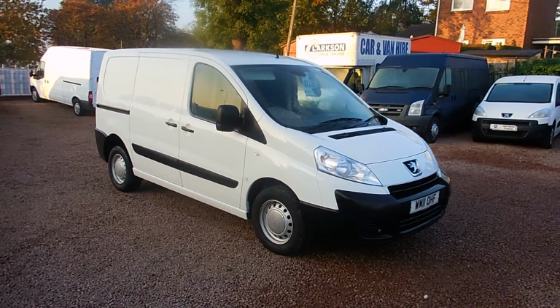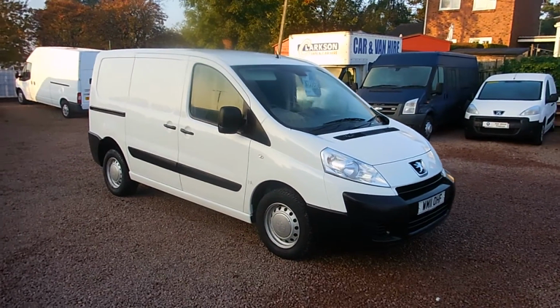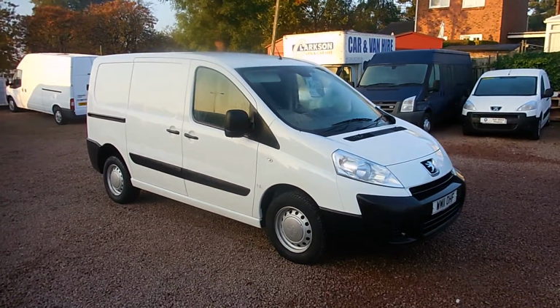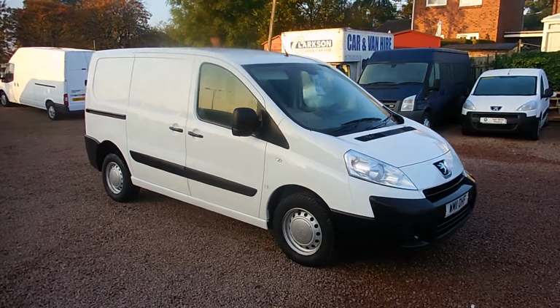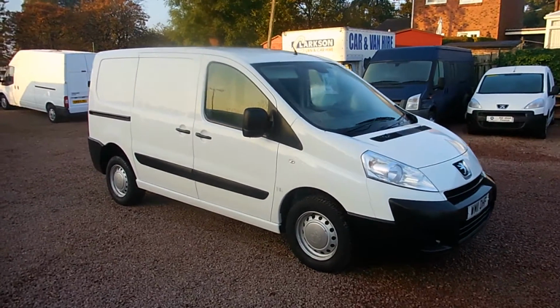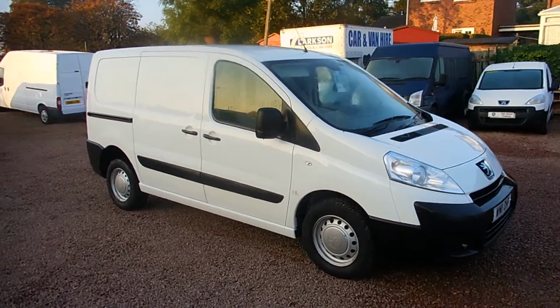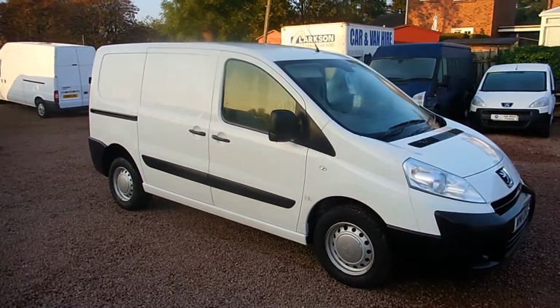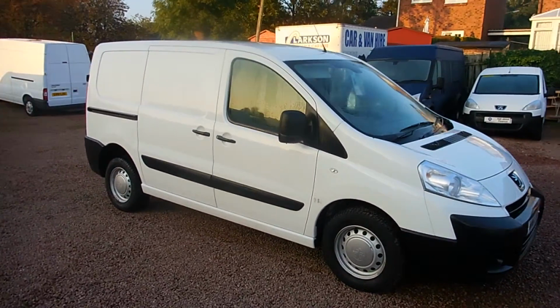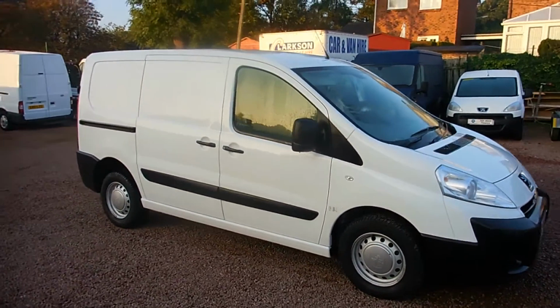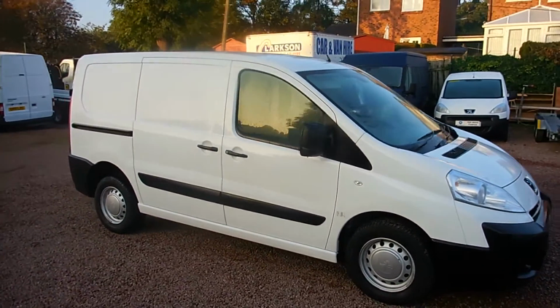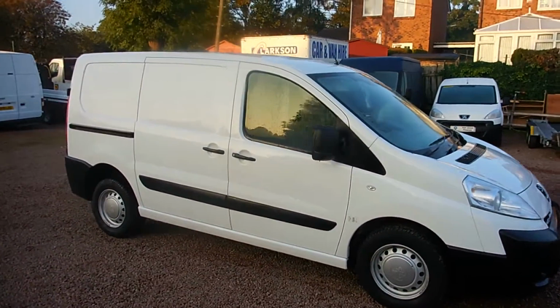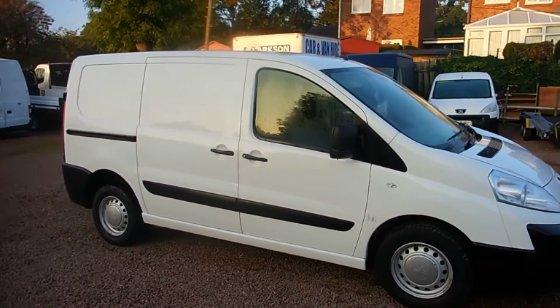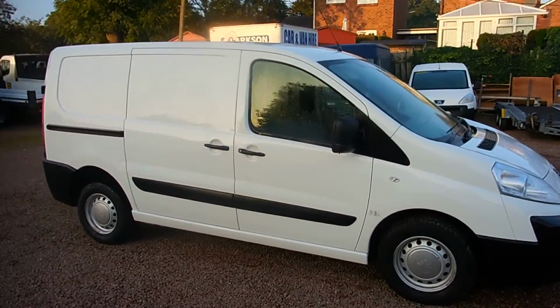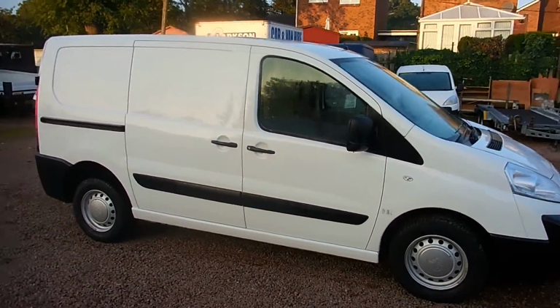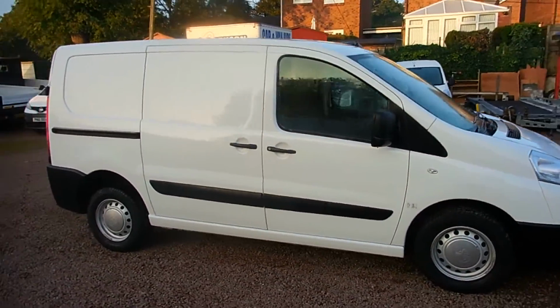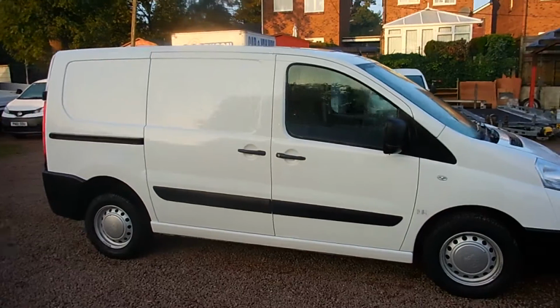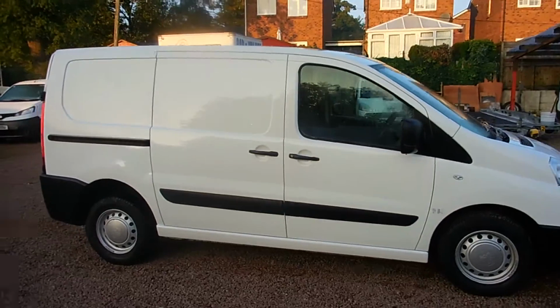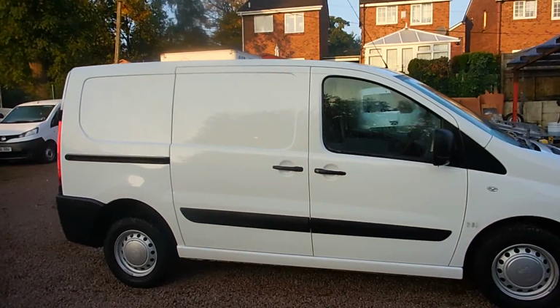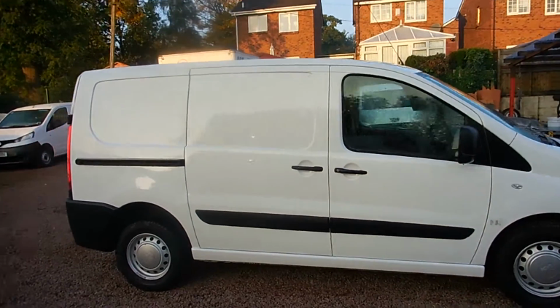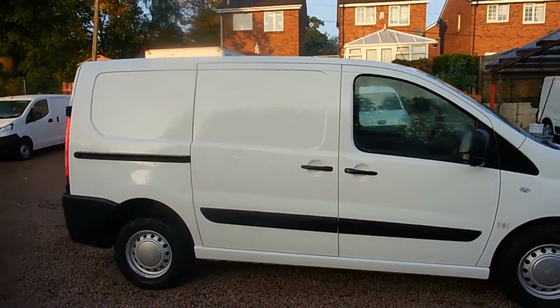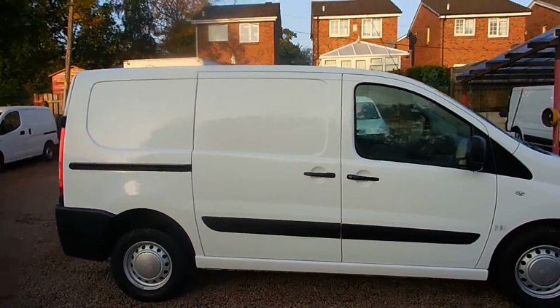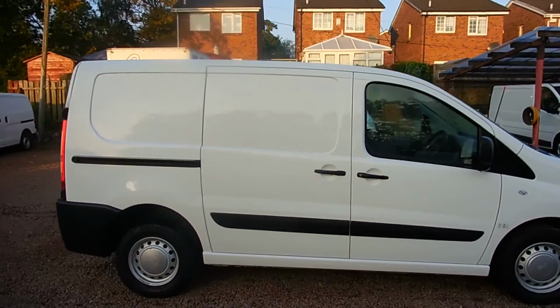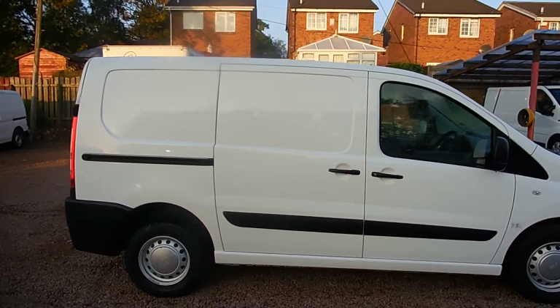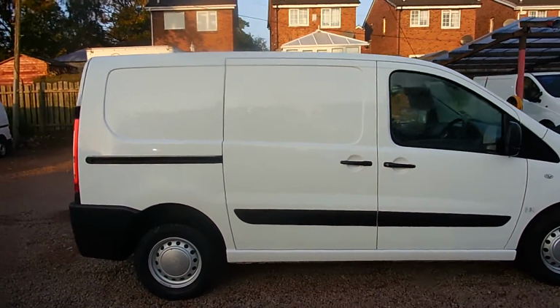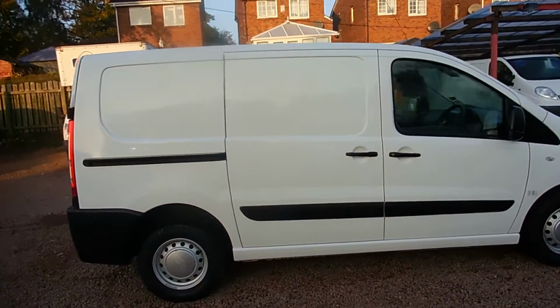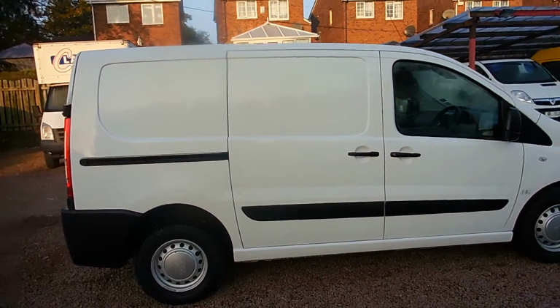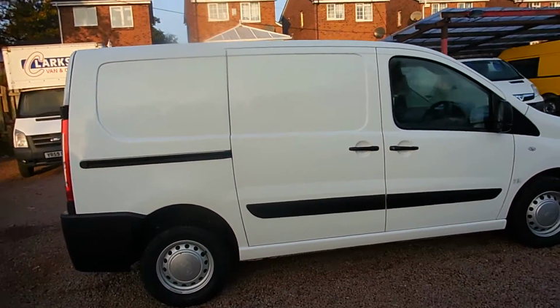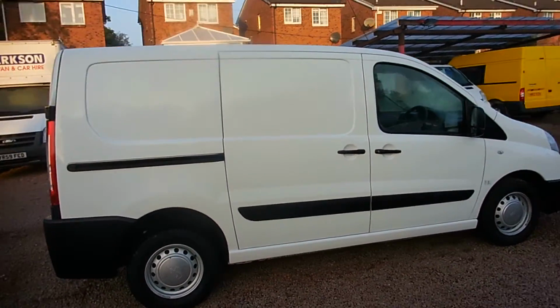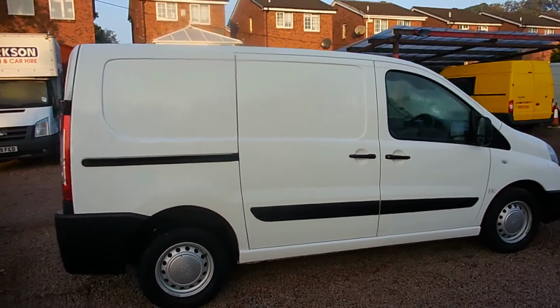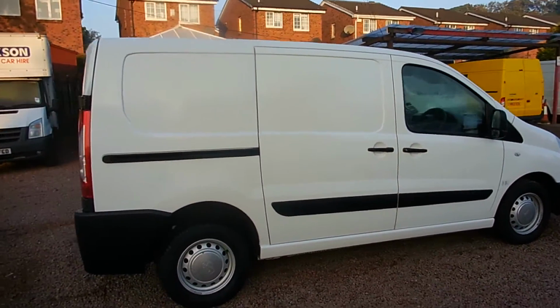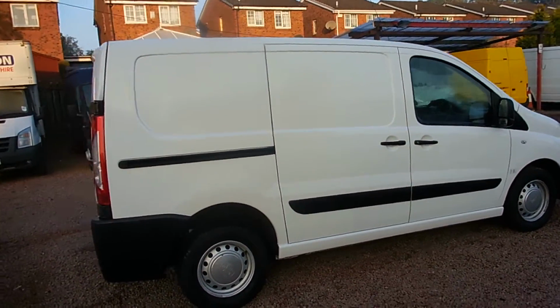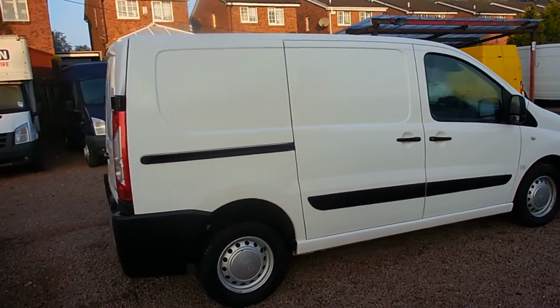Hi there folks, welcome to Karts and Commercials here in Glasgow. My name's Ryan and I'm just giving you a quick wee video walk round of one of our sales vans today.